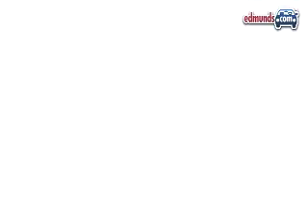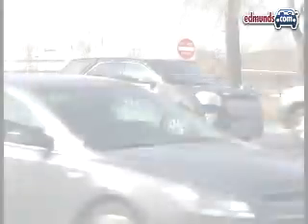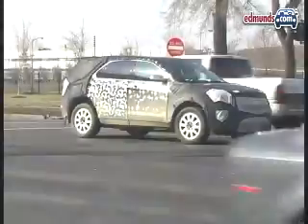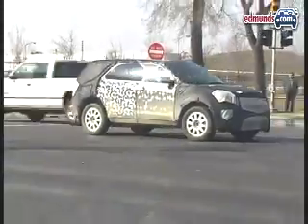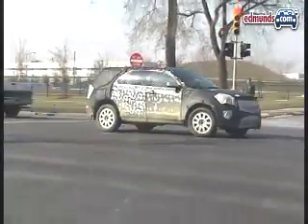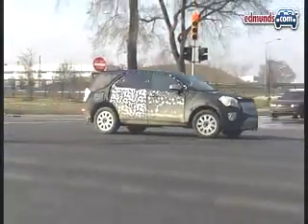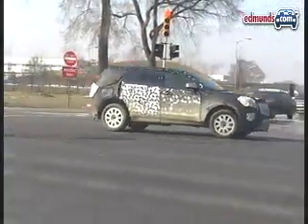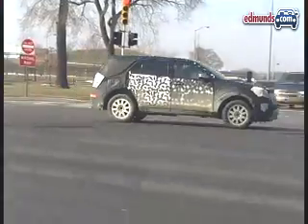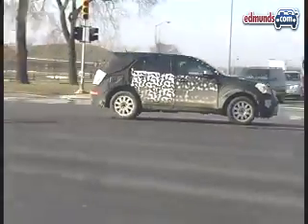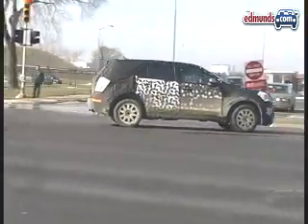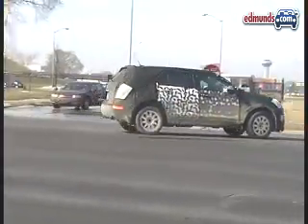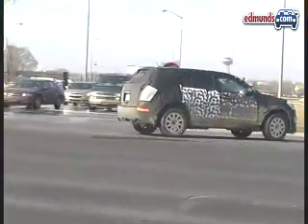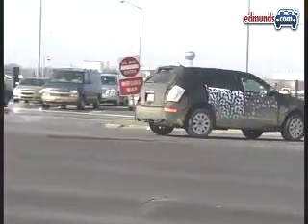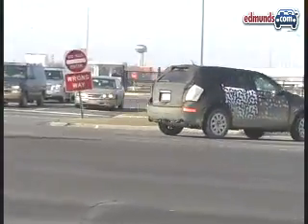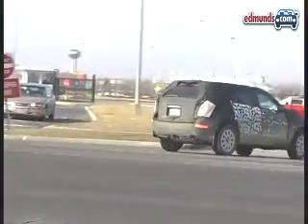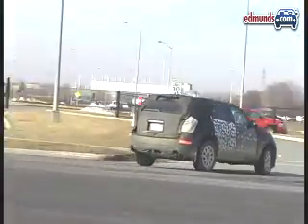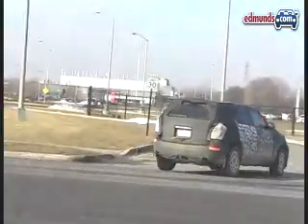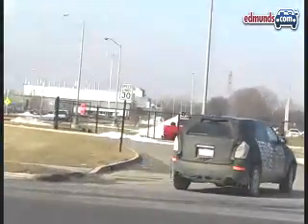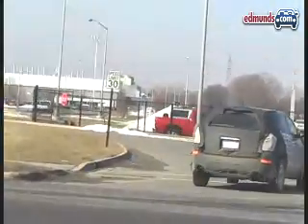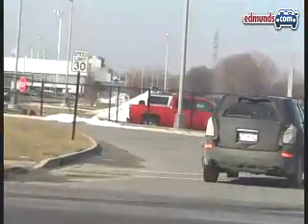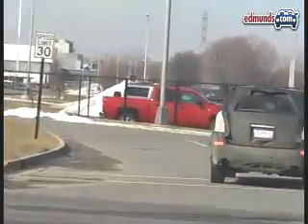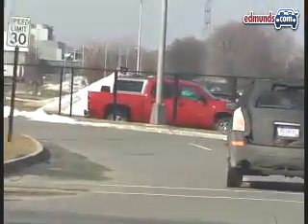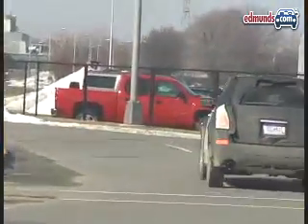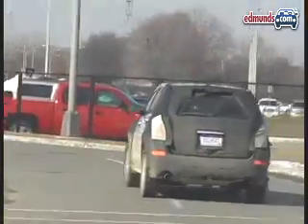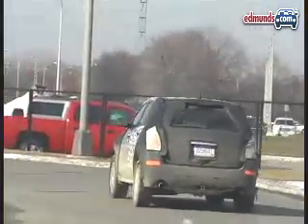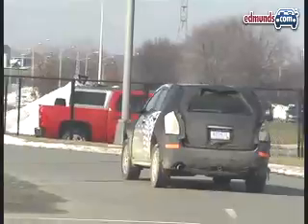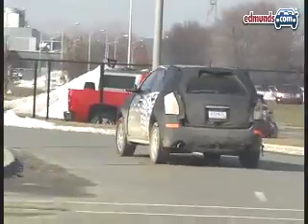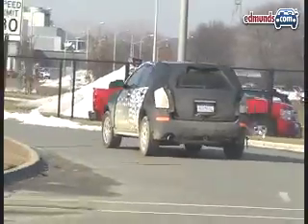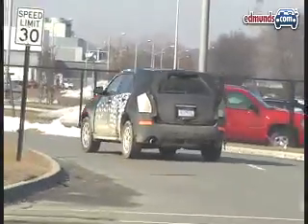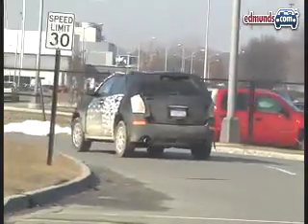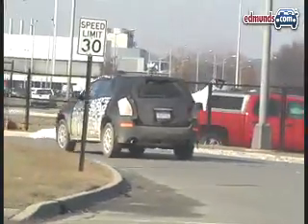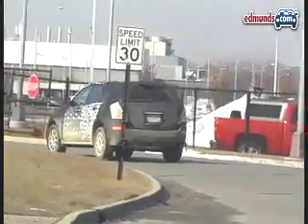Look for the official debut of the 2010 Chevrolet Equinox later this year or in early 2009, with sales beginning next spring.